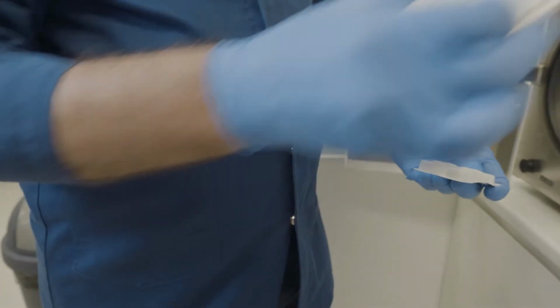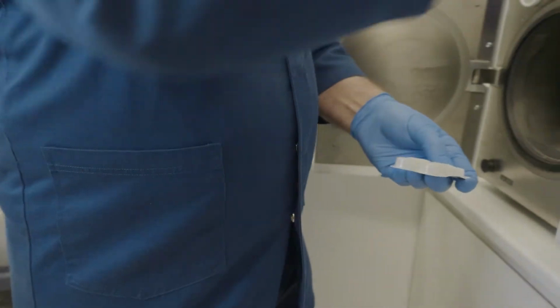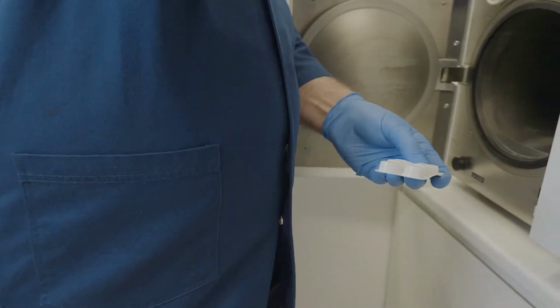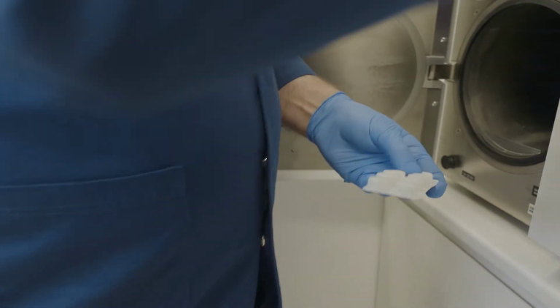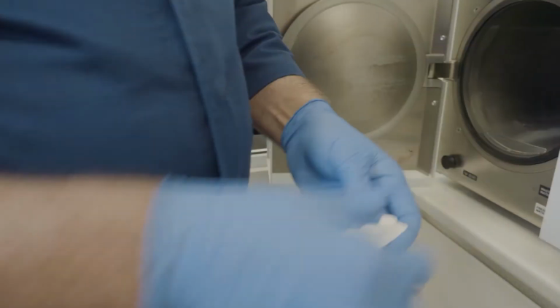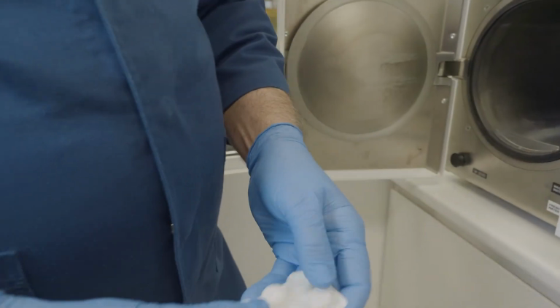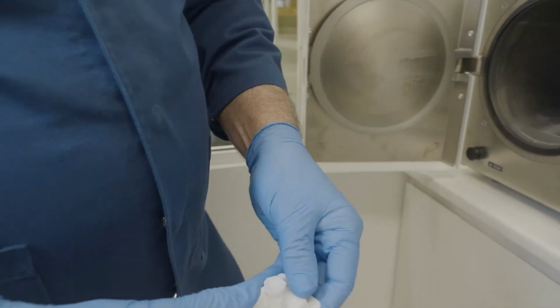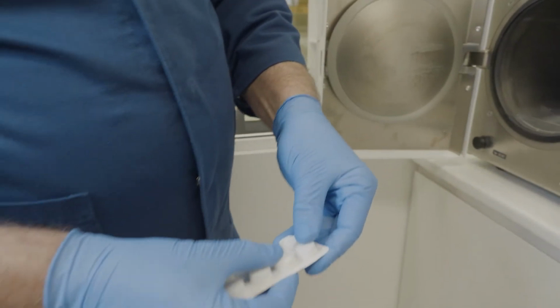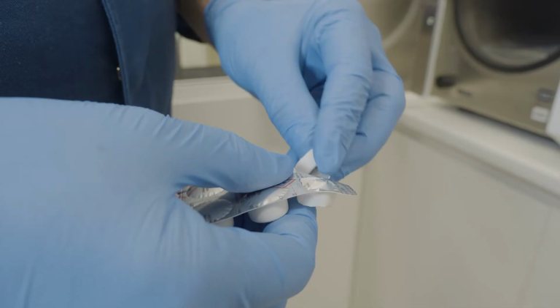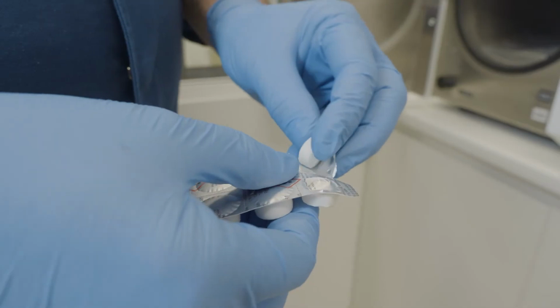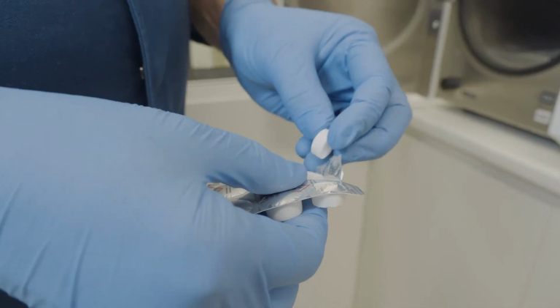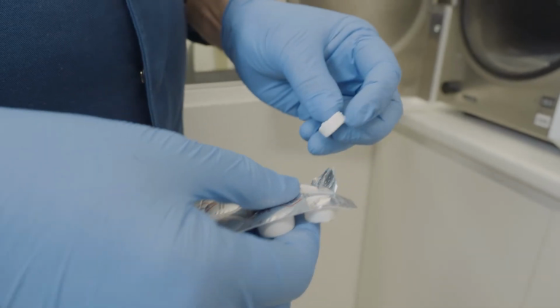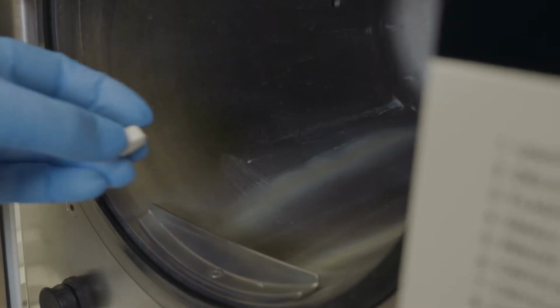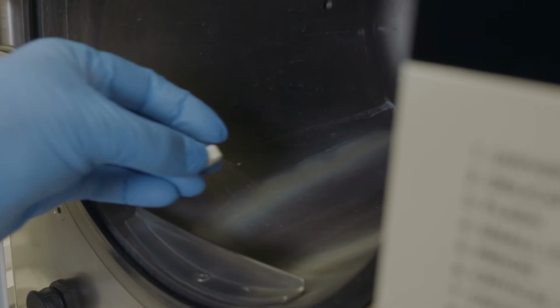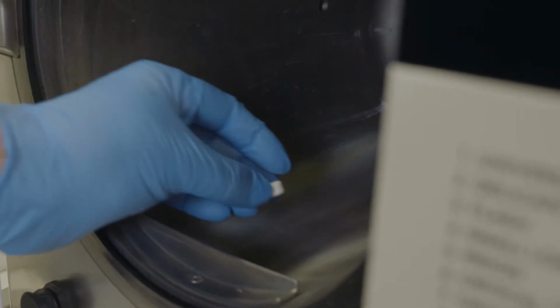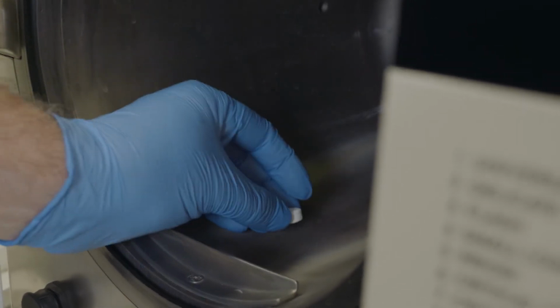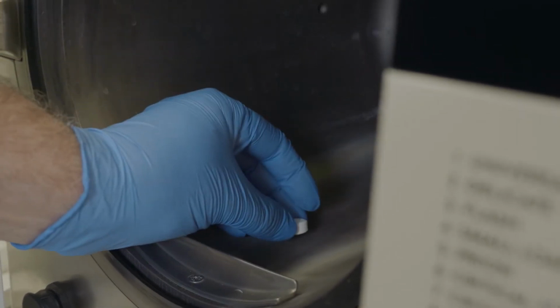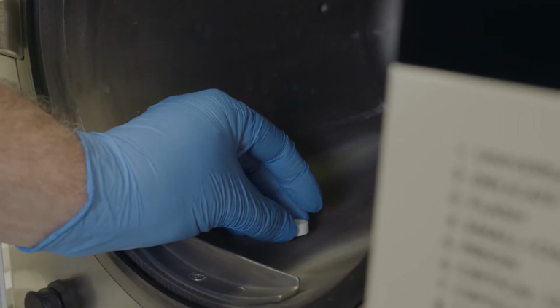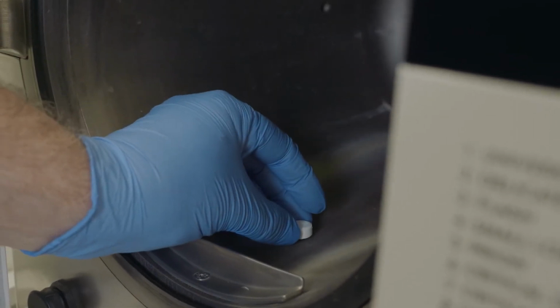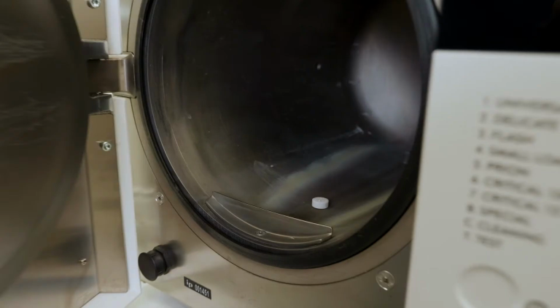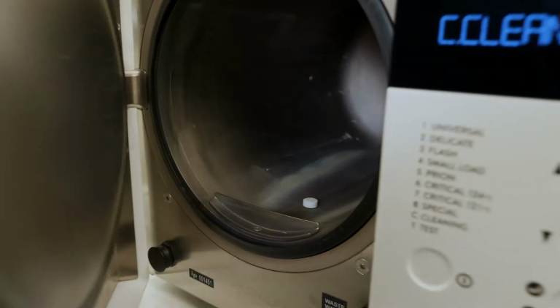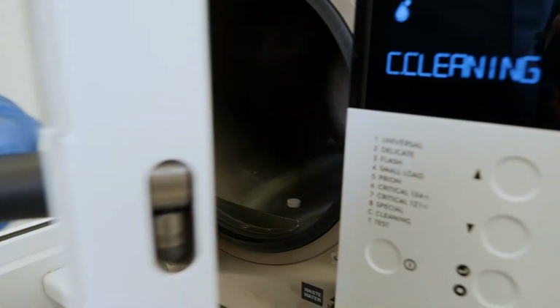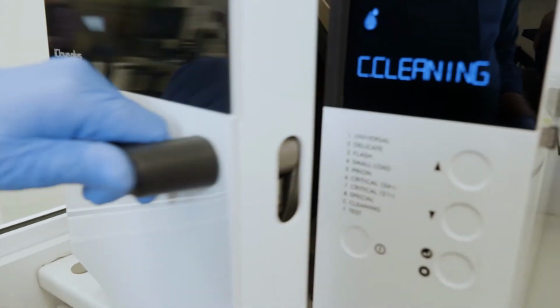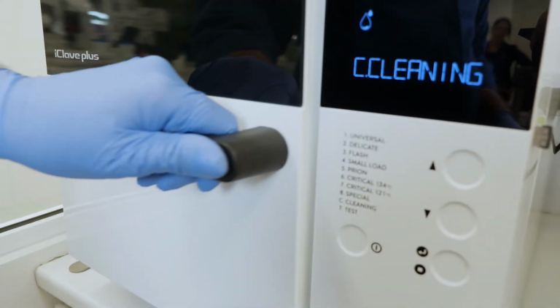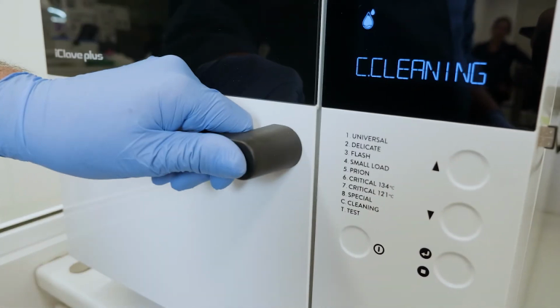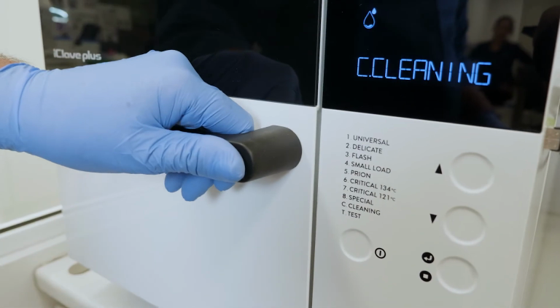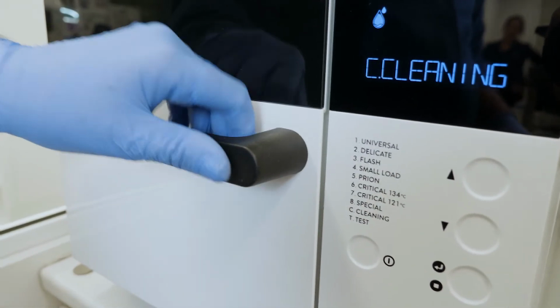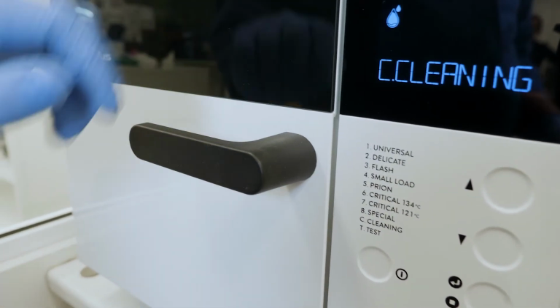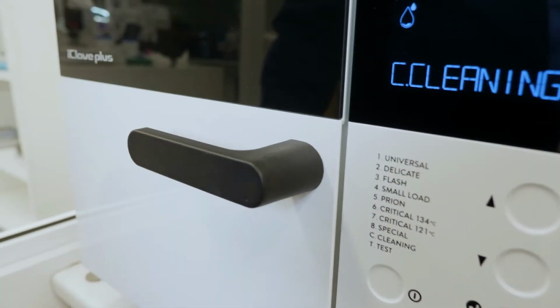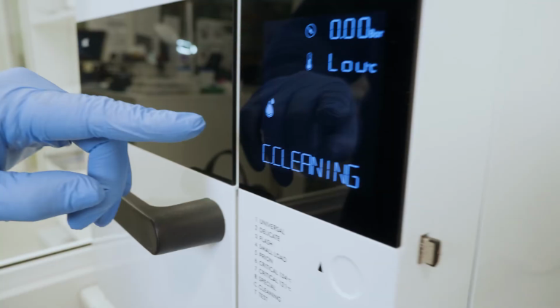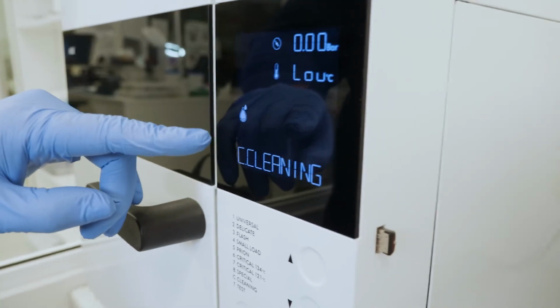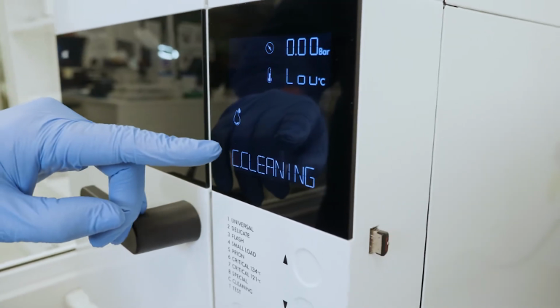Grab a regenerating tablet and place it in the bottom of the chamber. Close the door and ensure the cleaning cycle C is selected.